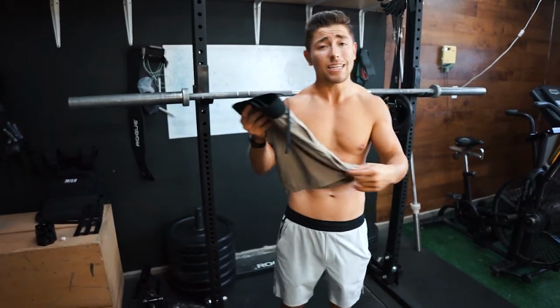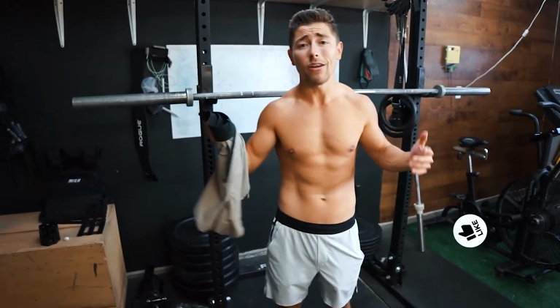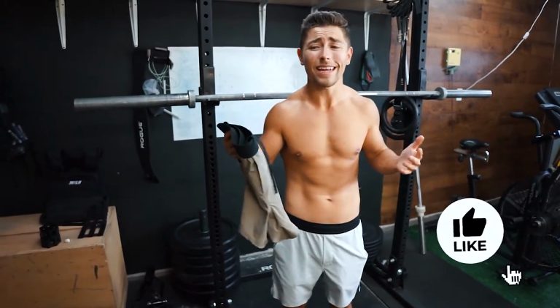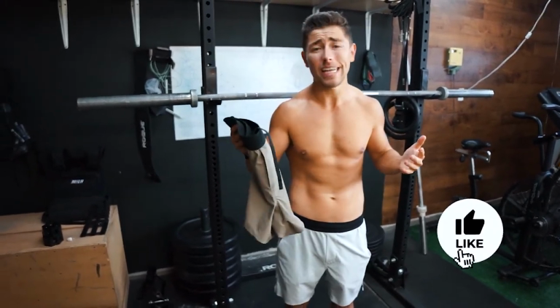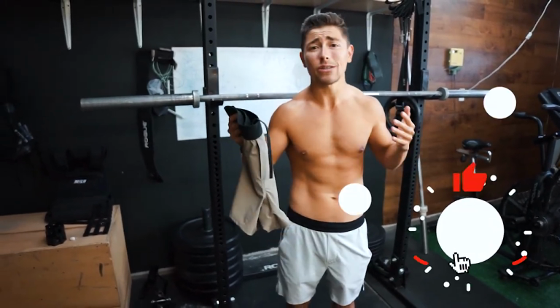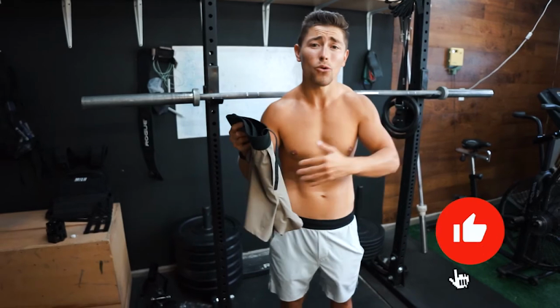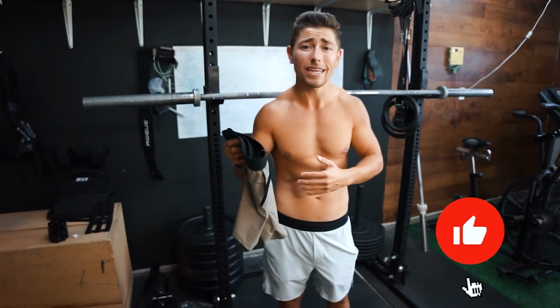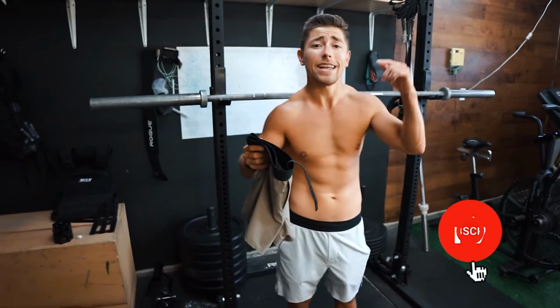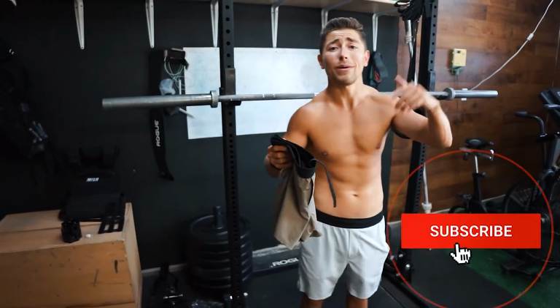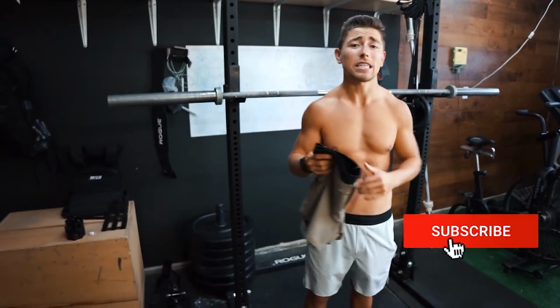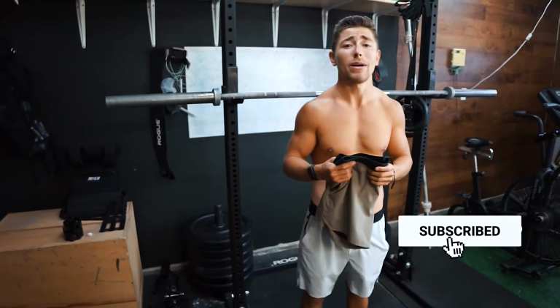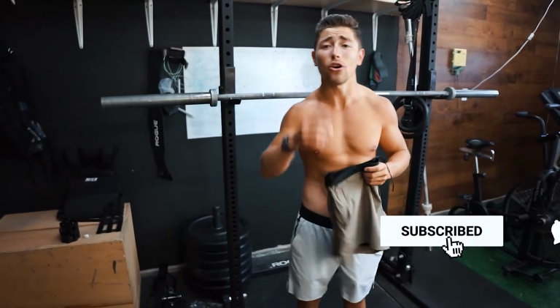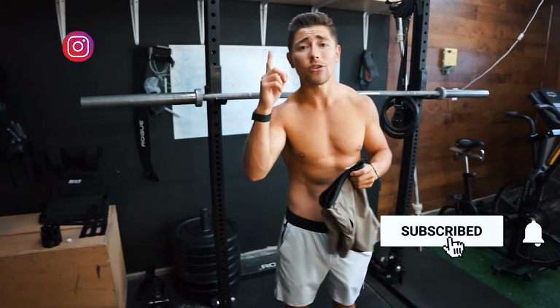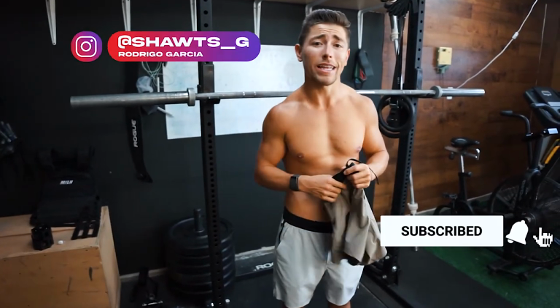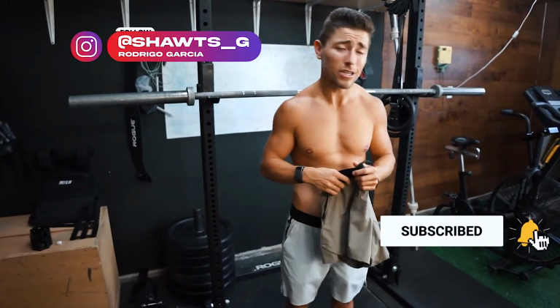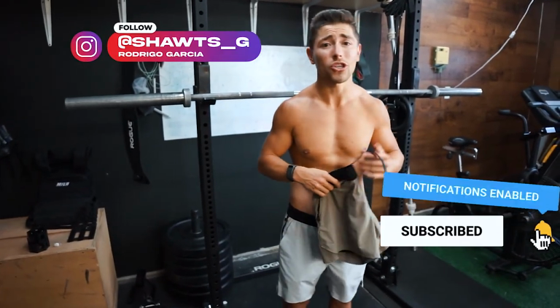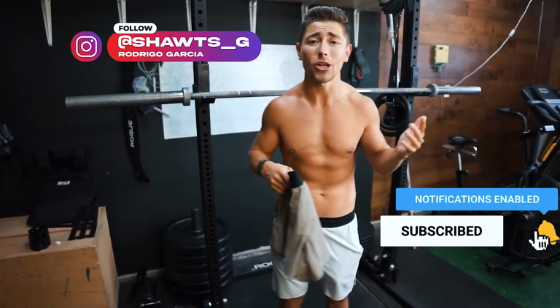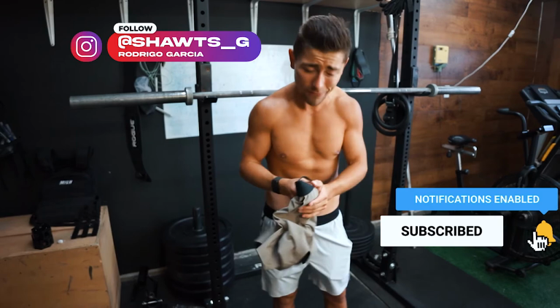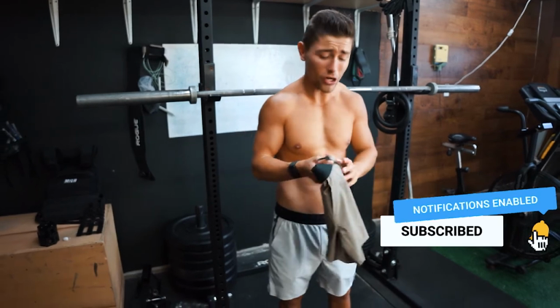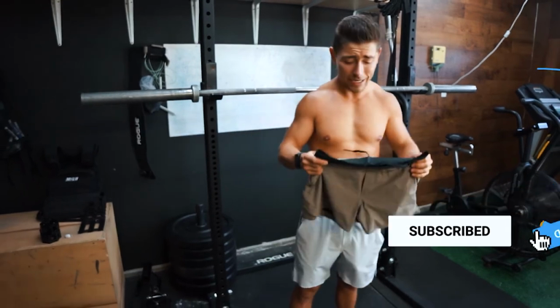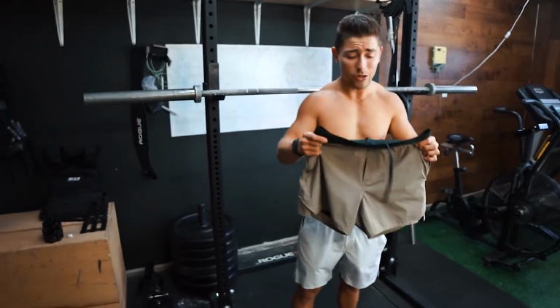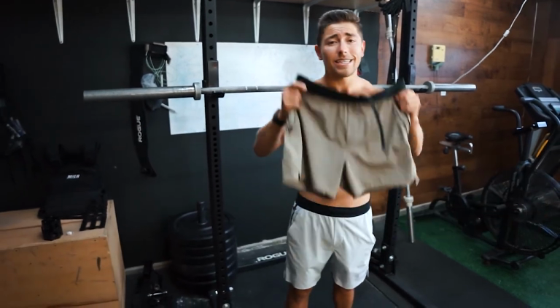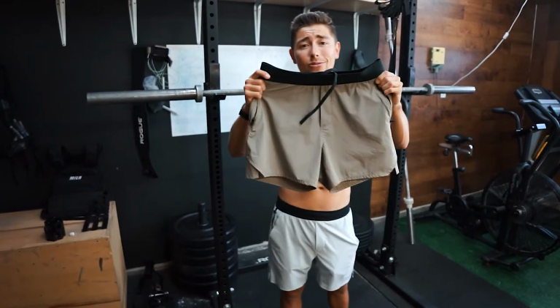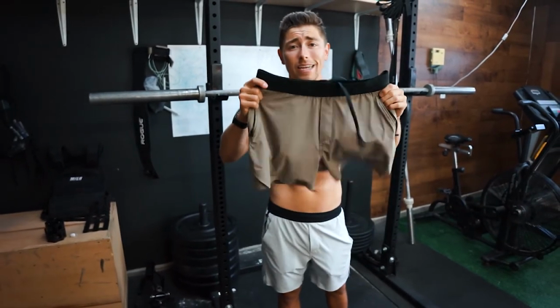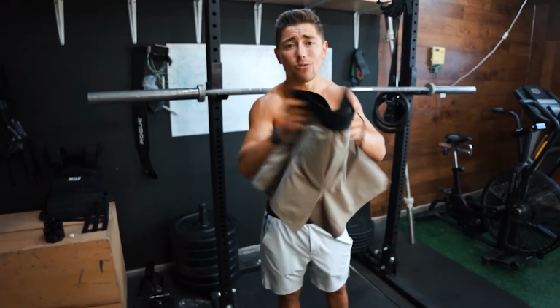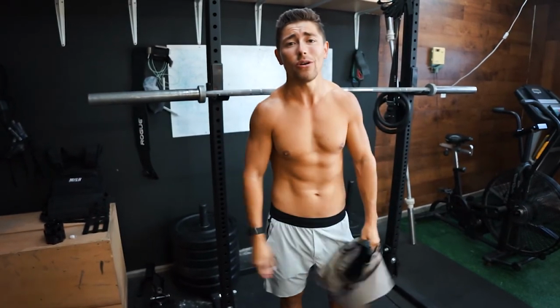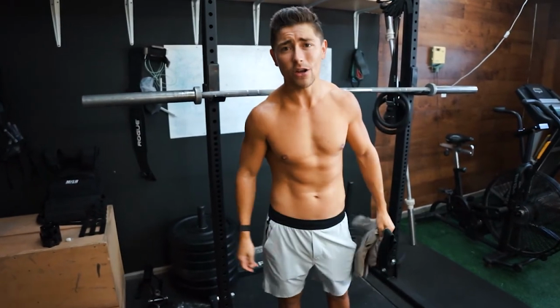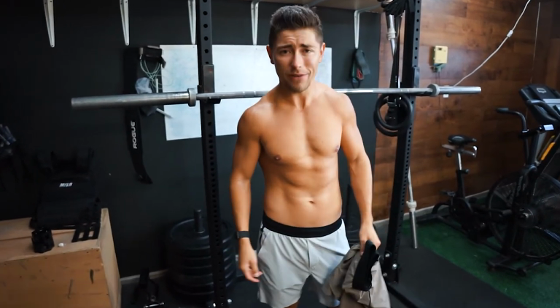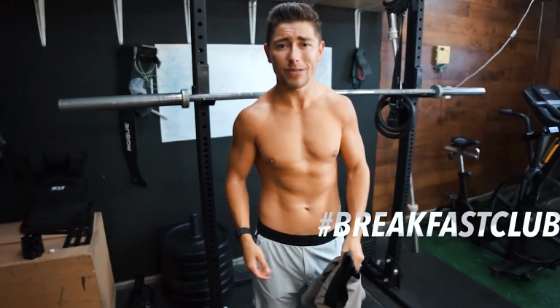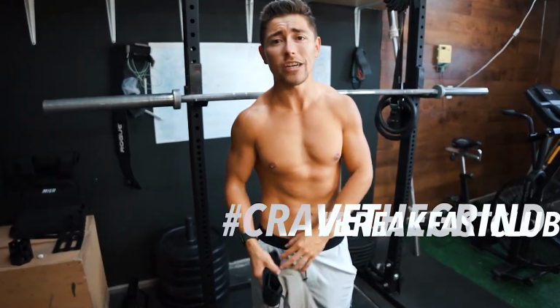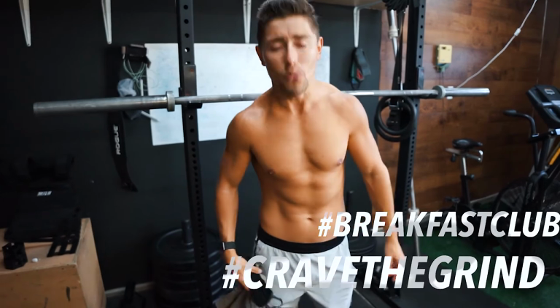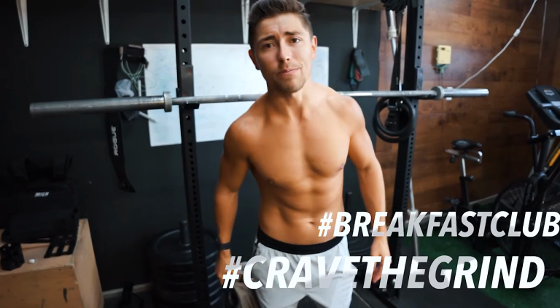That's going to do it. If you guys liked this video and want to see more like this, hit that like button, hit that subscribe button. Go on Instagram, follow me there — shots underscore G — let me know you came from here. That's going to do it for you guys — 10,000 Tactical Short review. As always, Breakfast Club CTG, we at this.